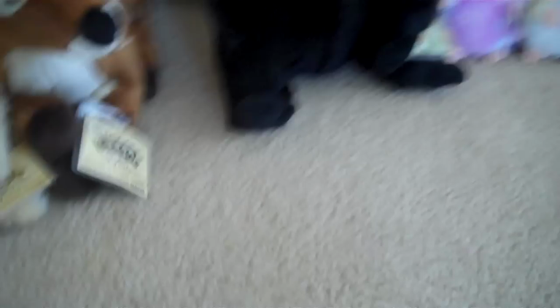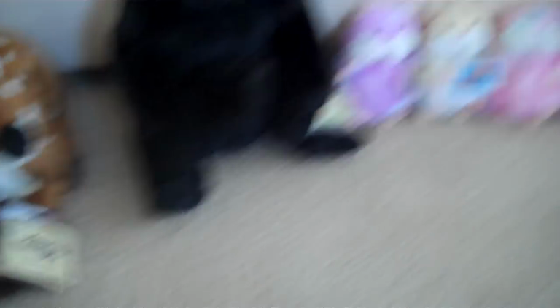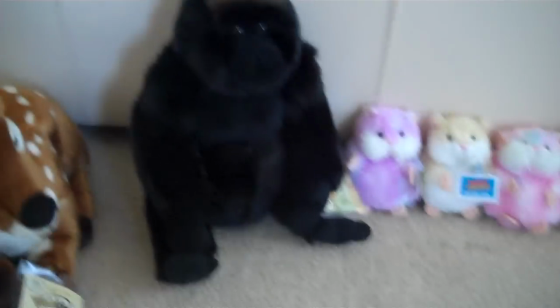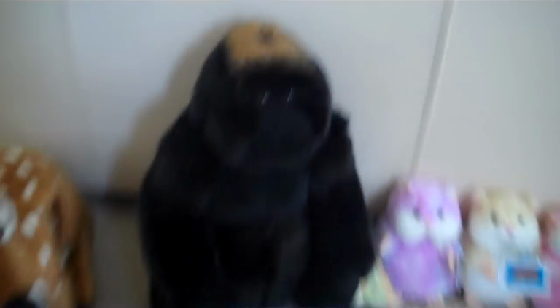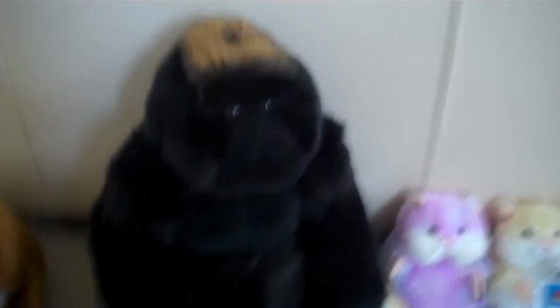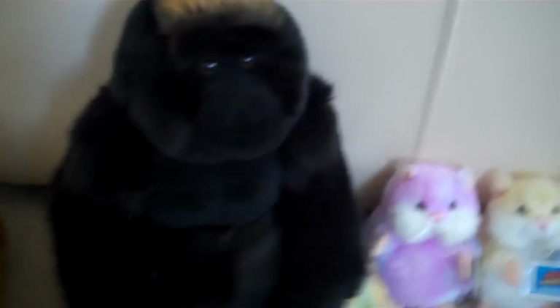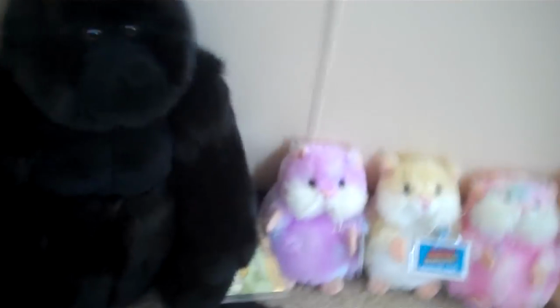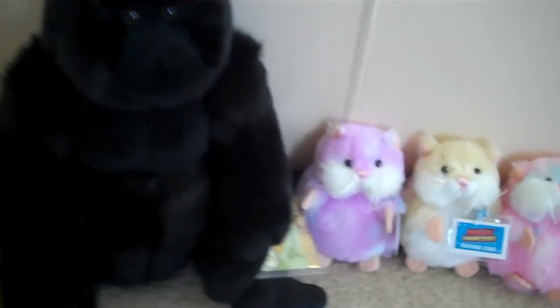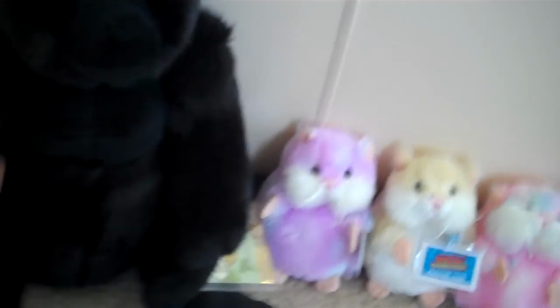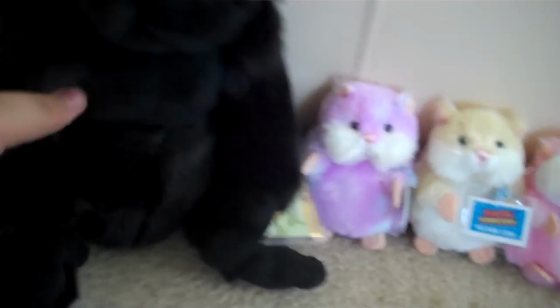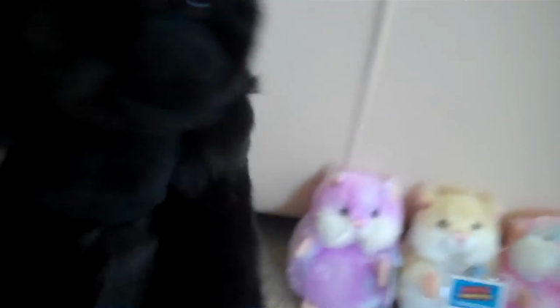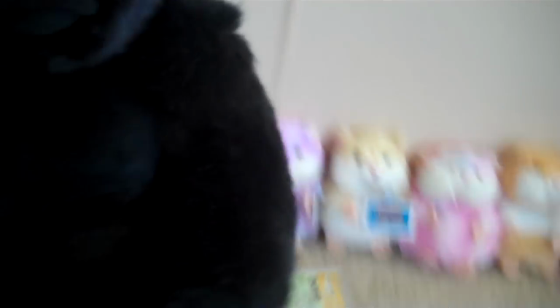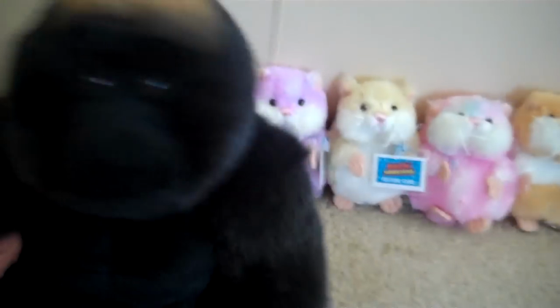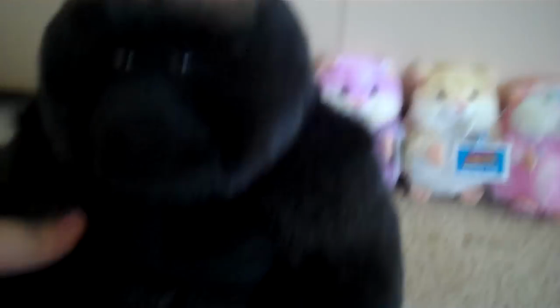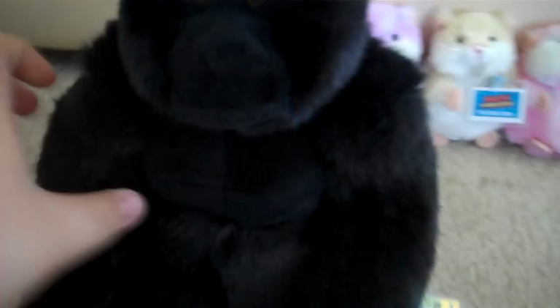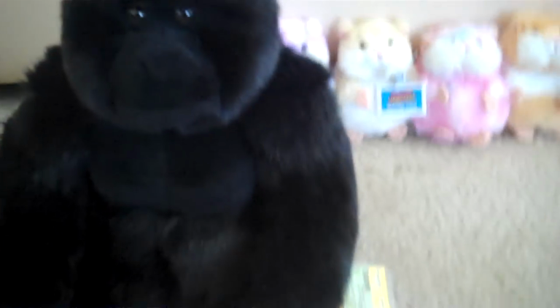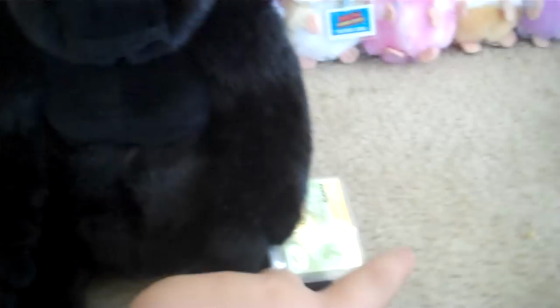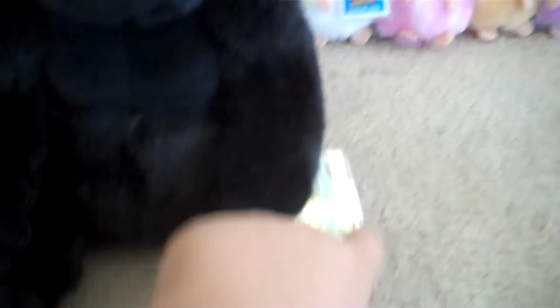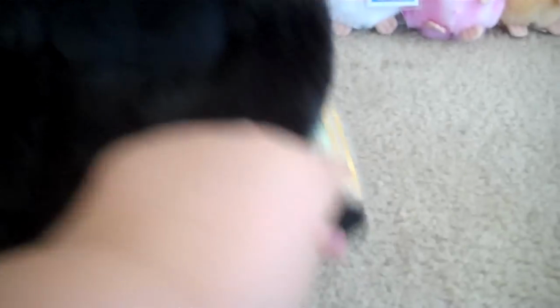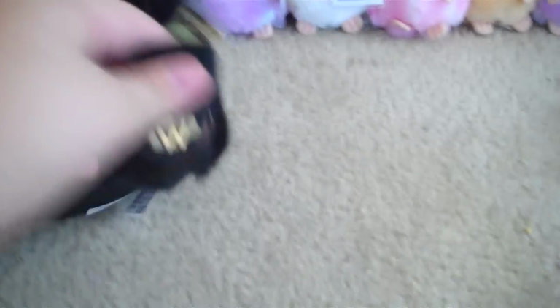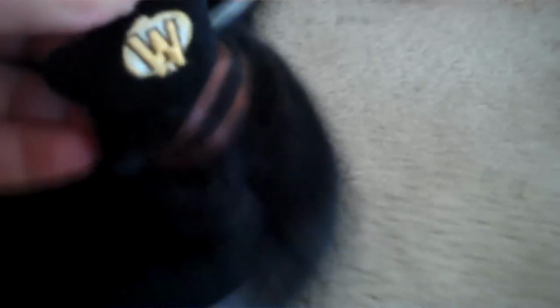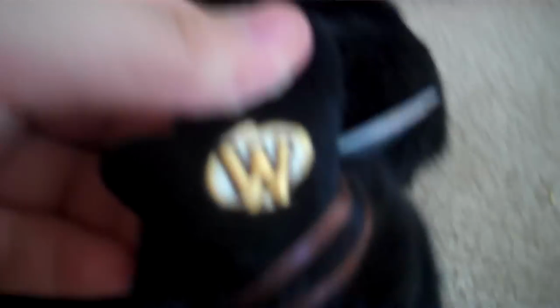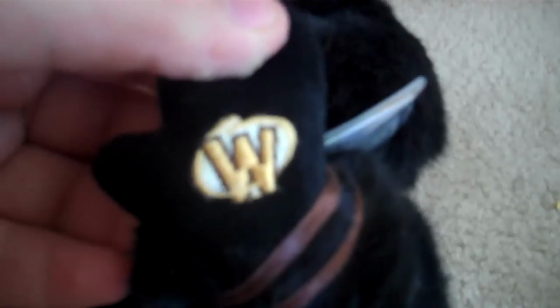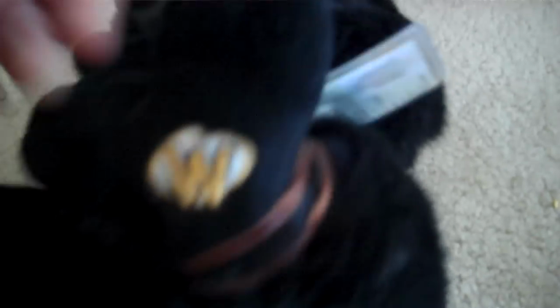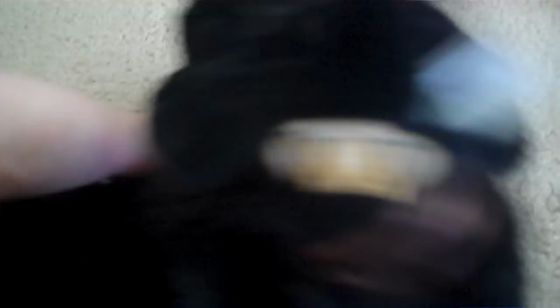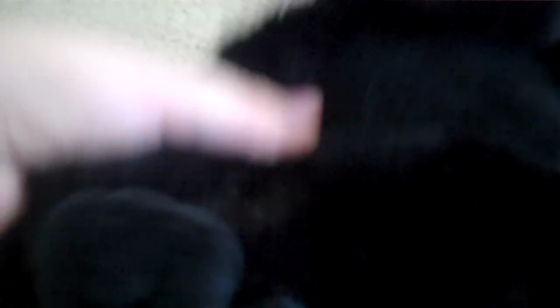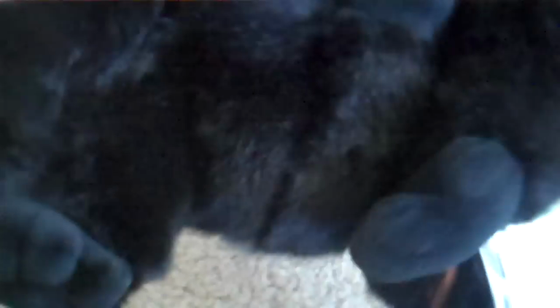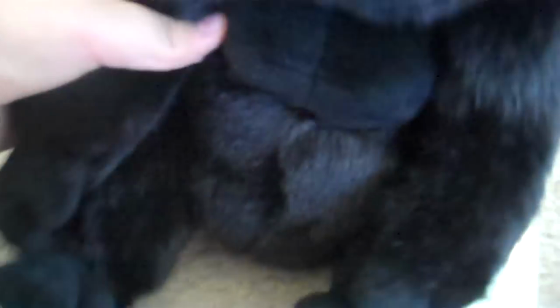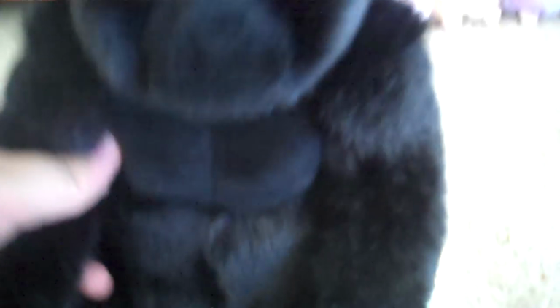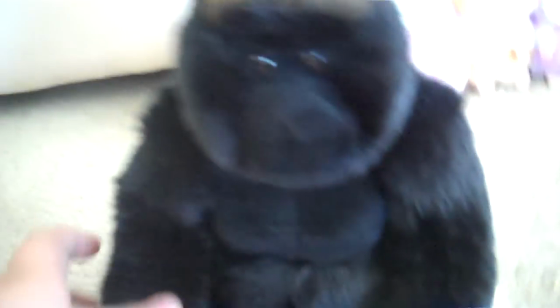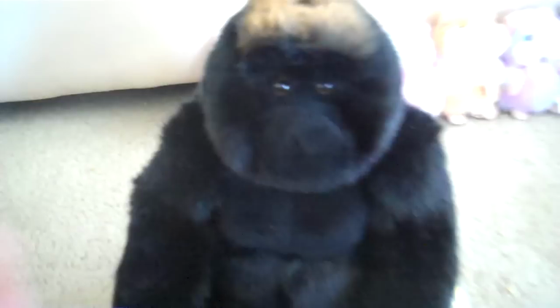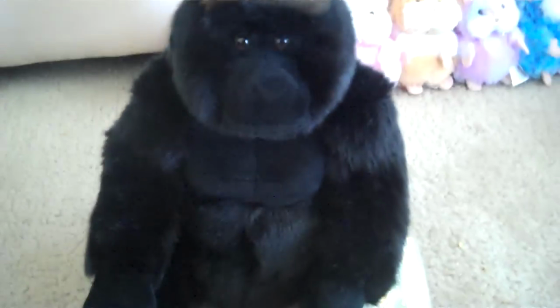Then I got the Signature Gorilla. It's really detailed, and I like it.